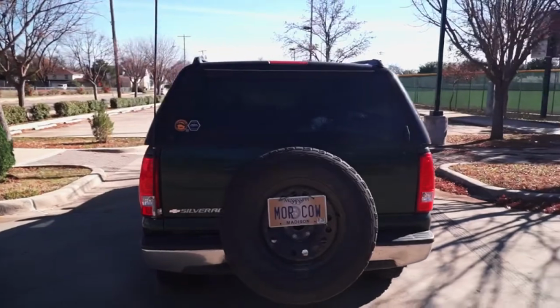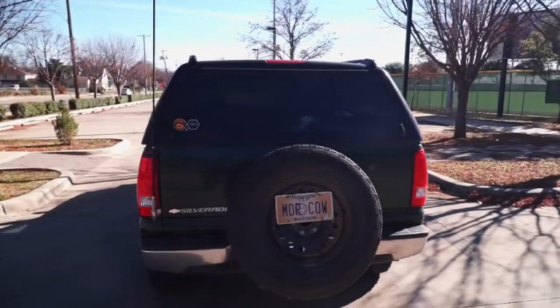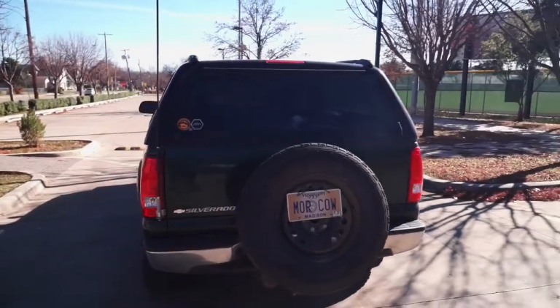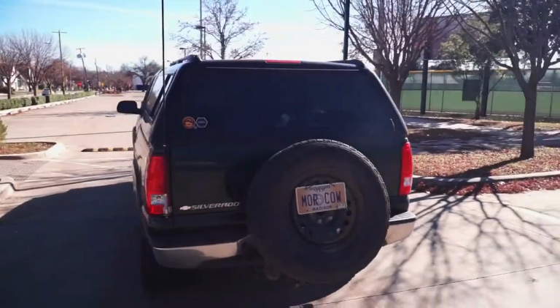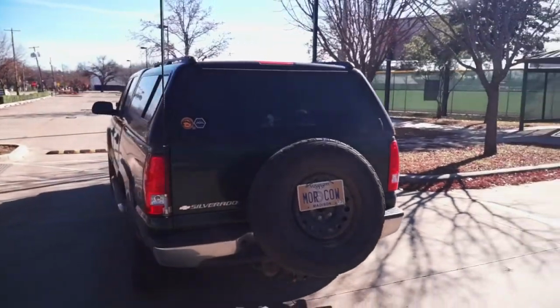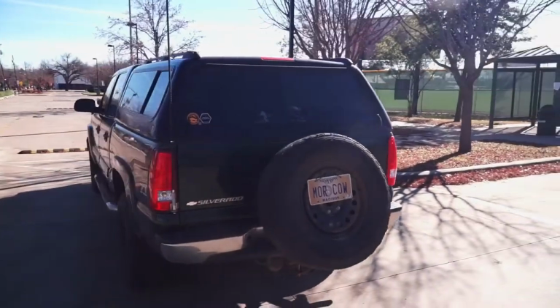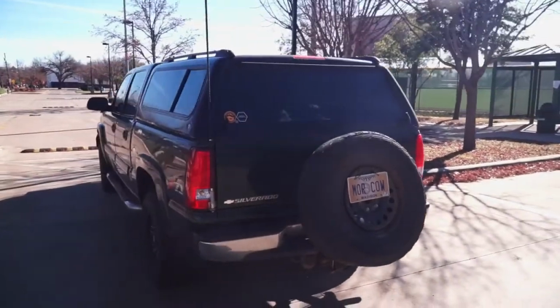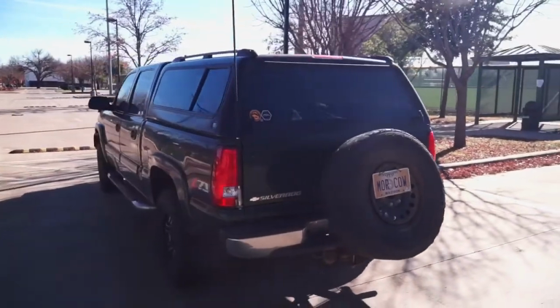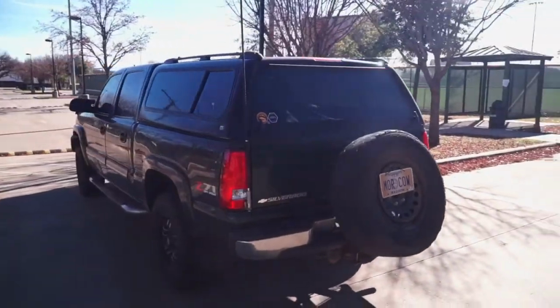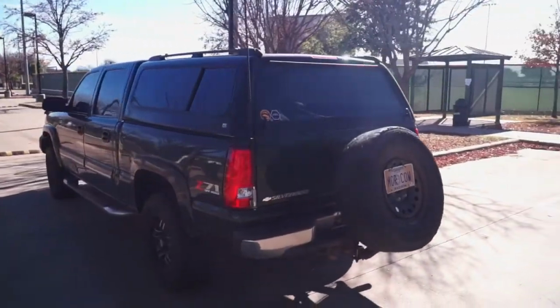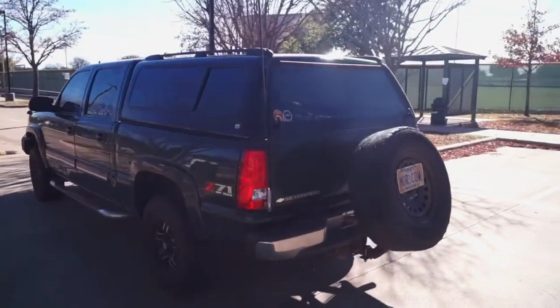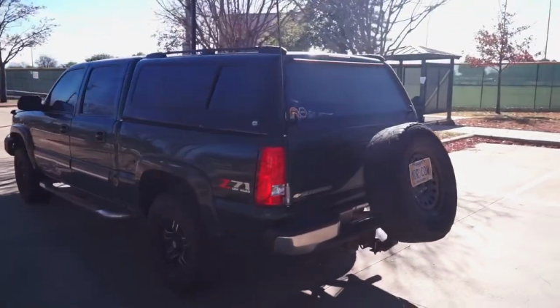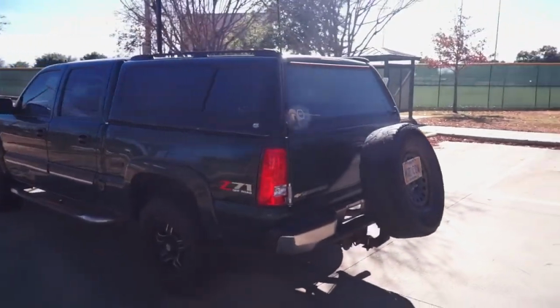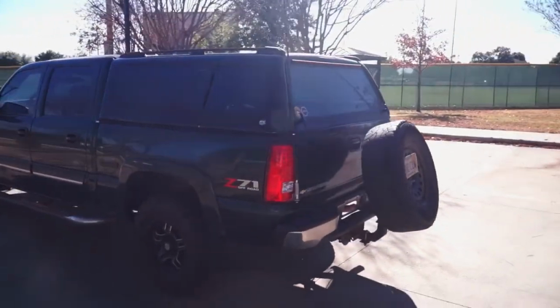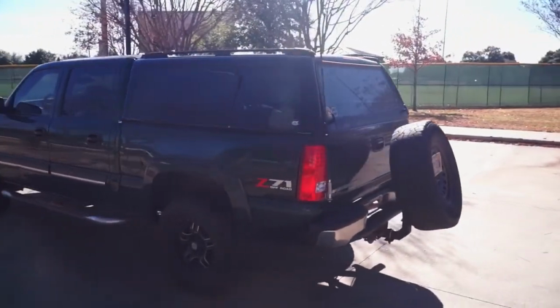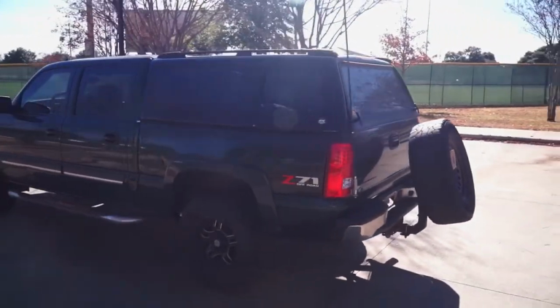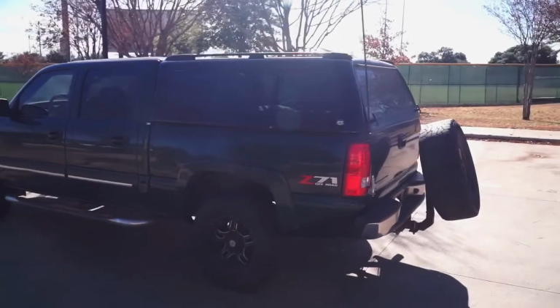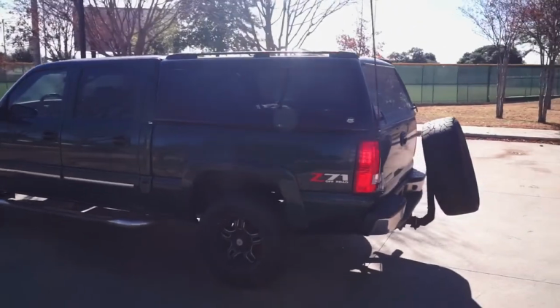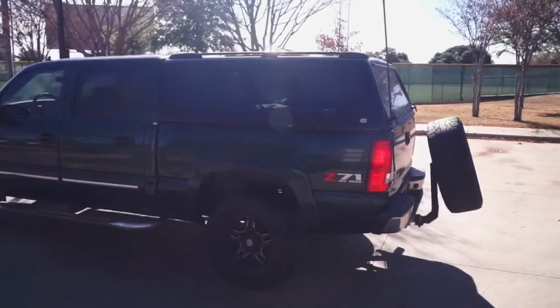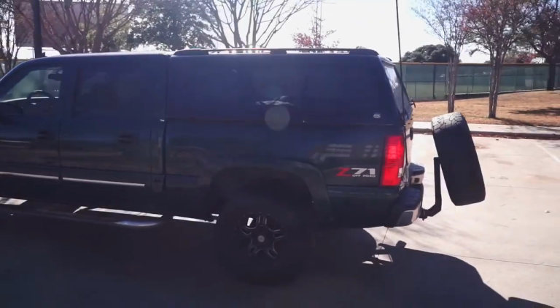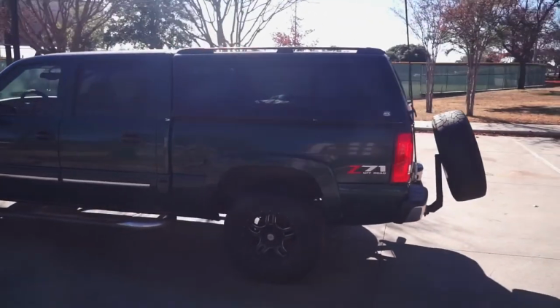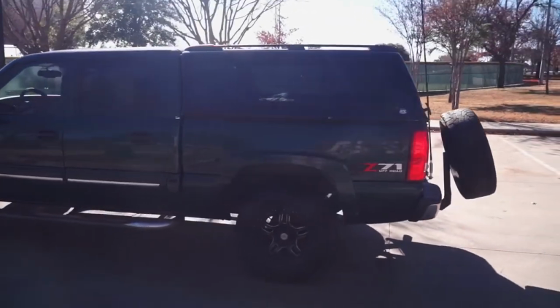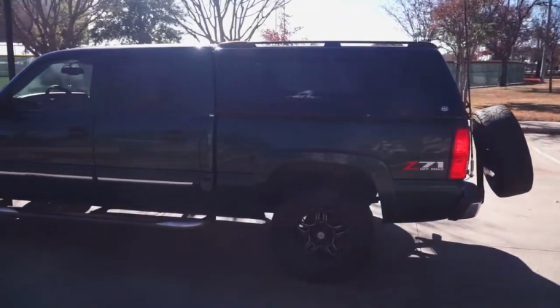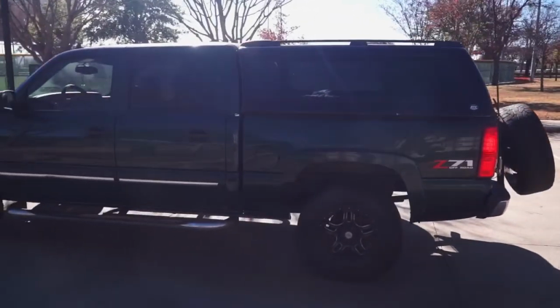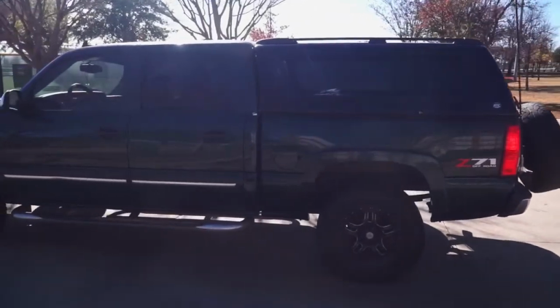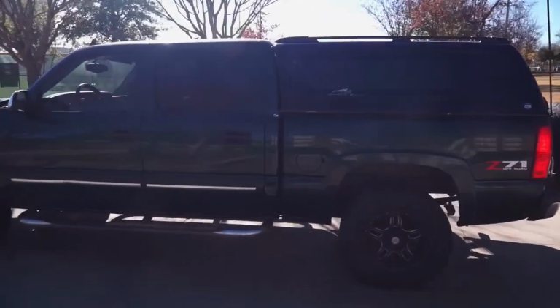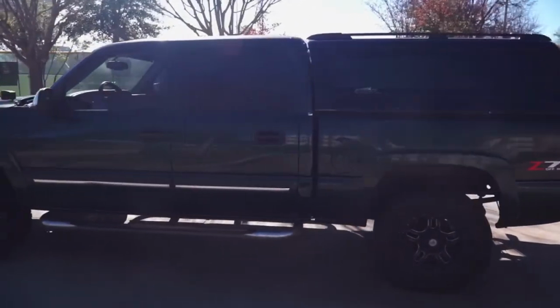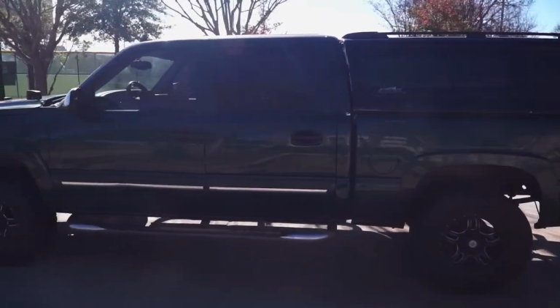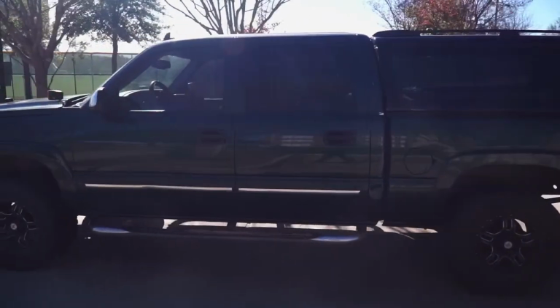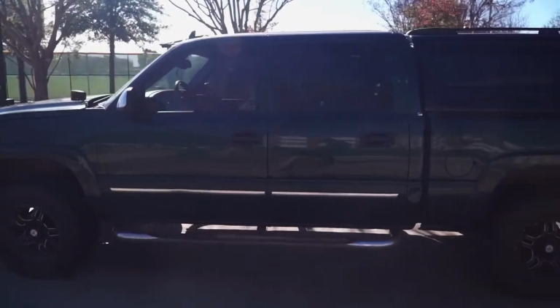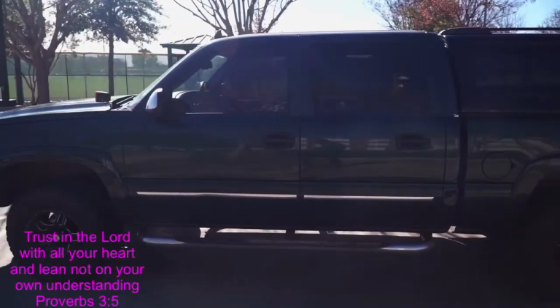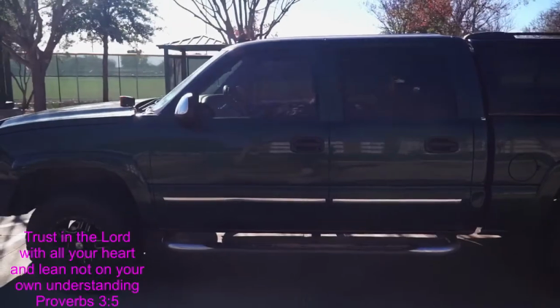The Z71 package includes skid plates and gas shocks, and for creature comforts I have Bose speakers, heated seats, power mirrors — and yeah, that's it.